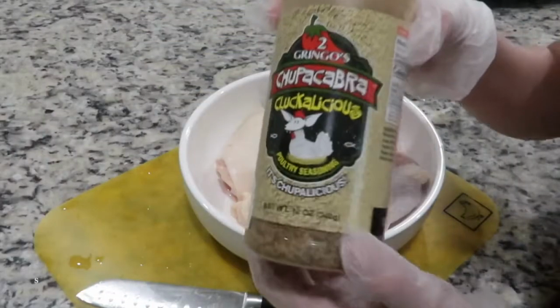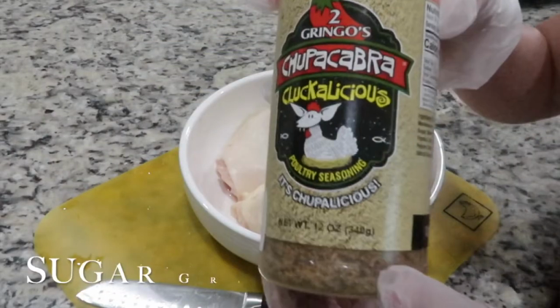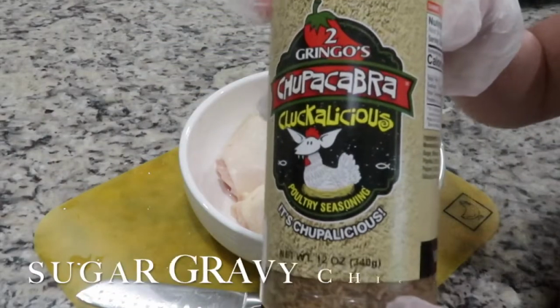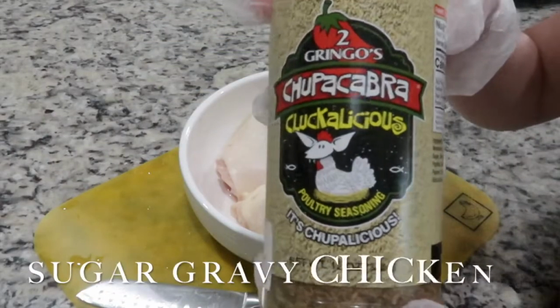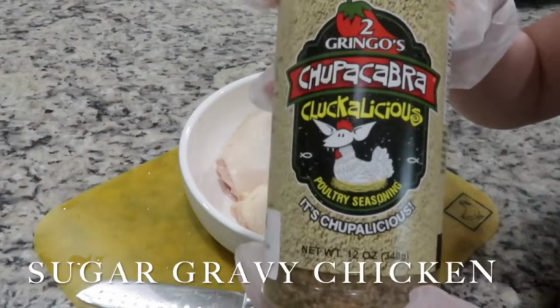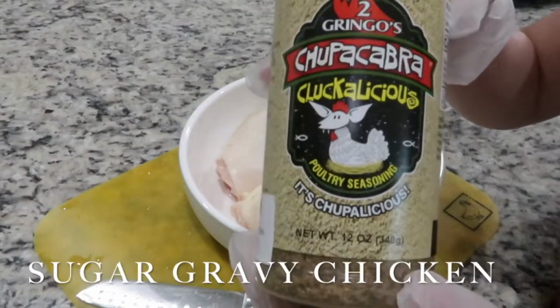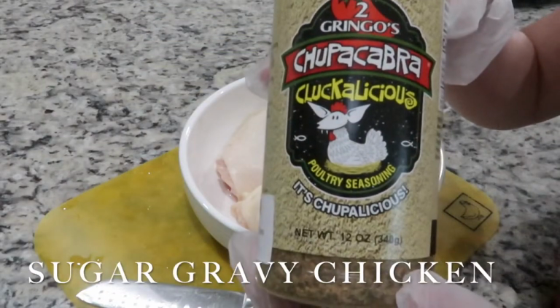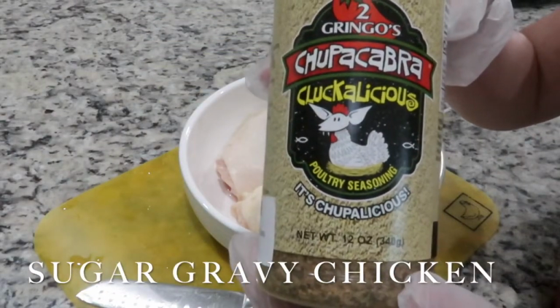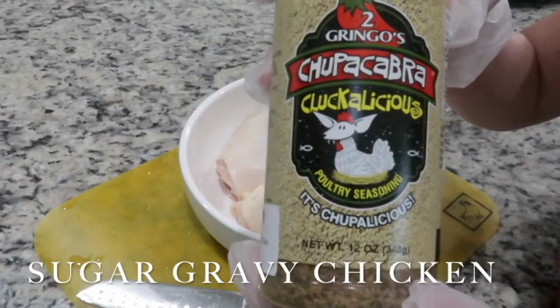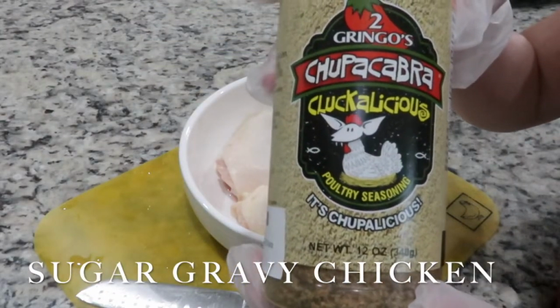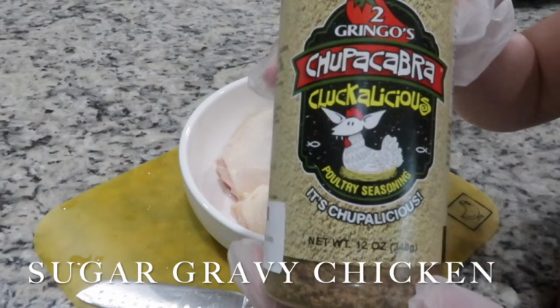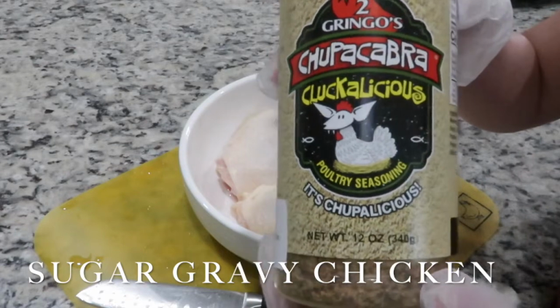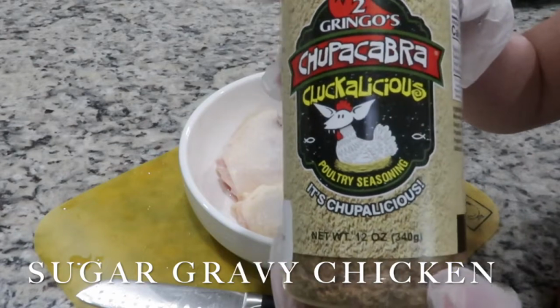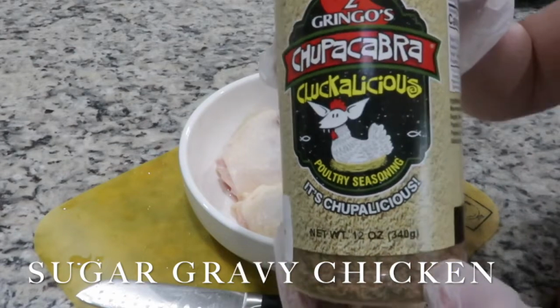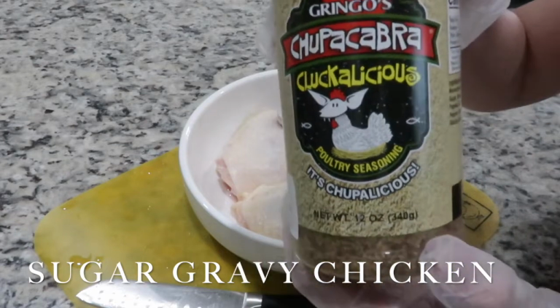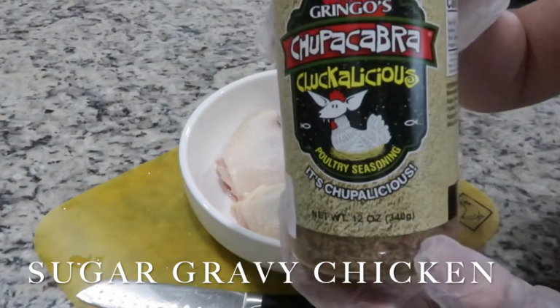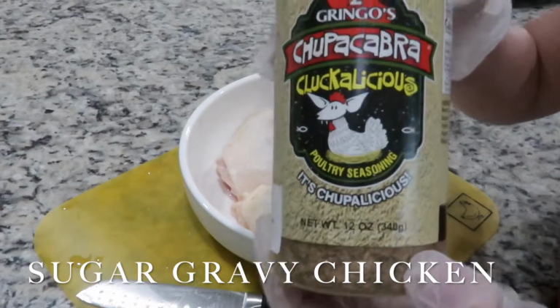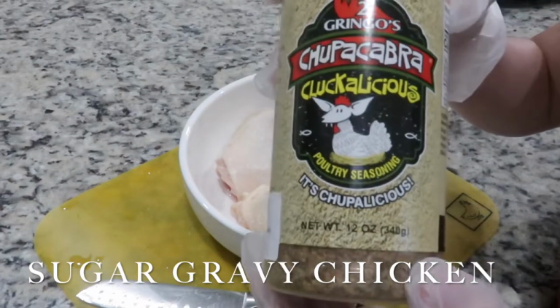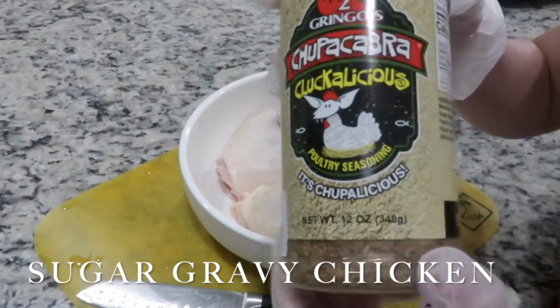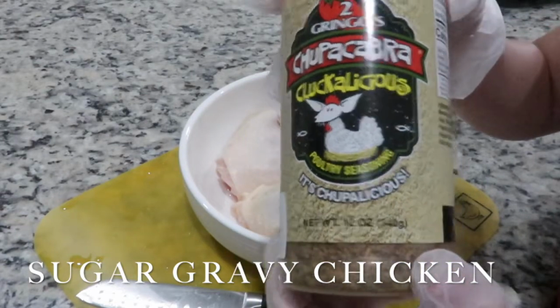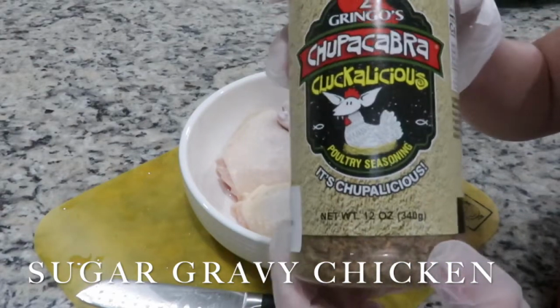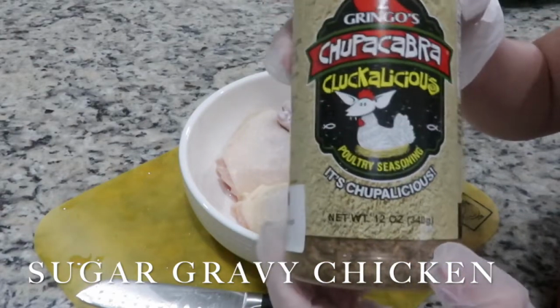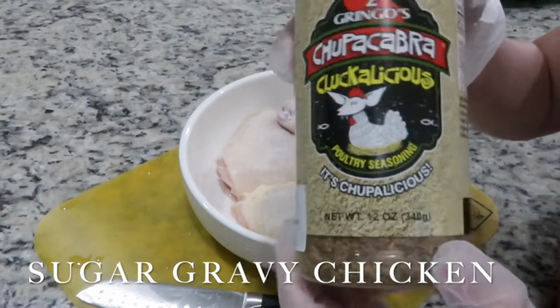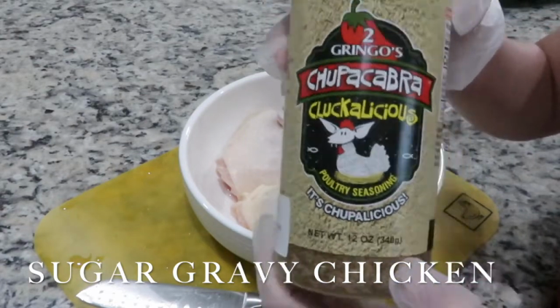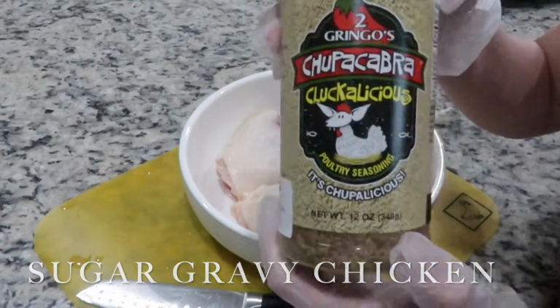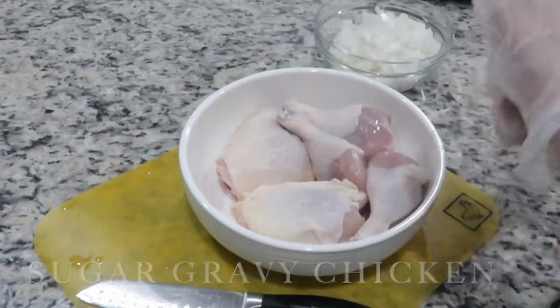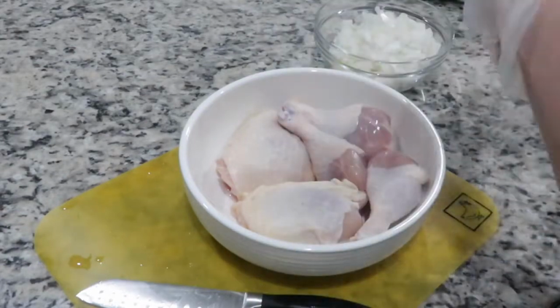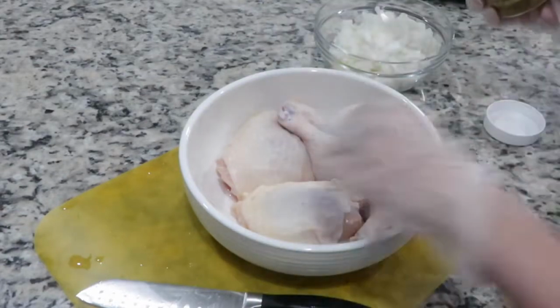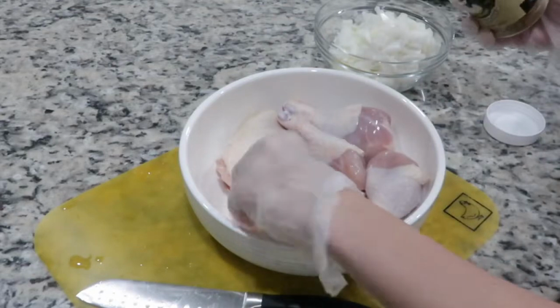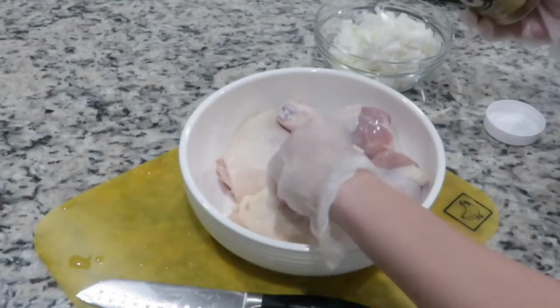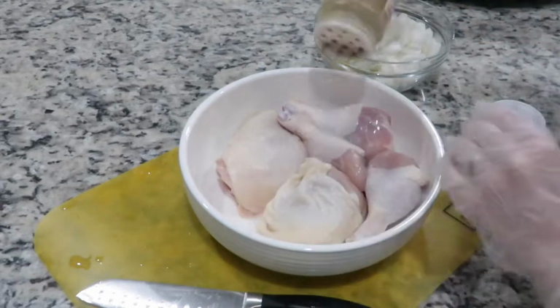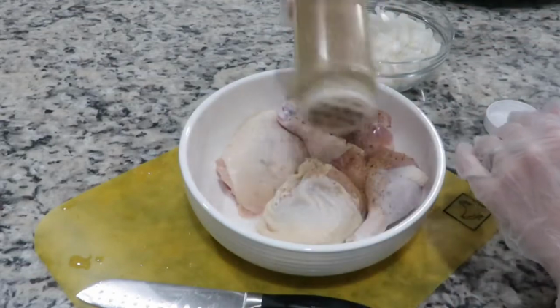The first recipe I'm going to share with you is sugar gravy chicken. I started out by seasoning my chicken with this cluckalicious seasoning and some chicken booyah flavor.